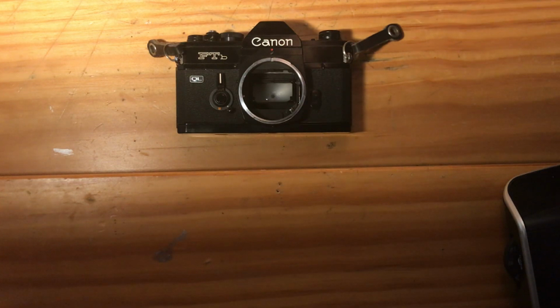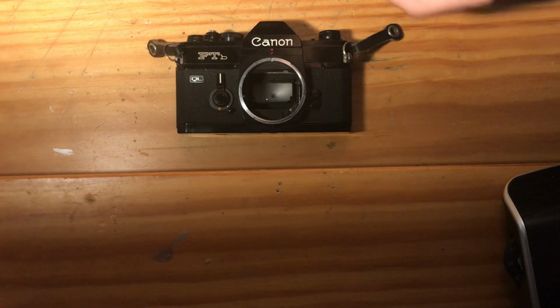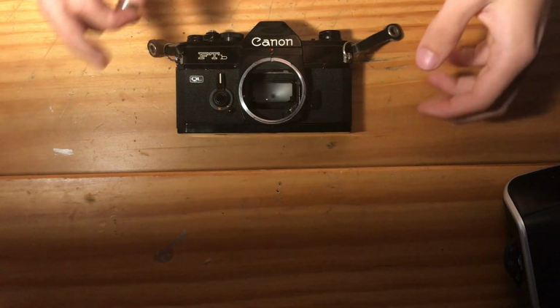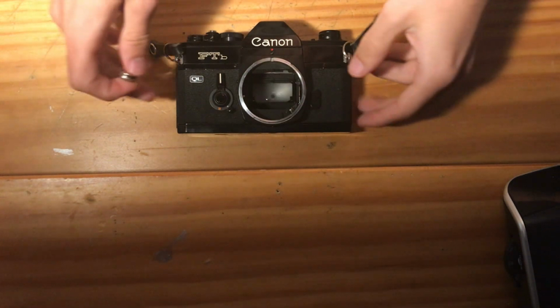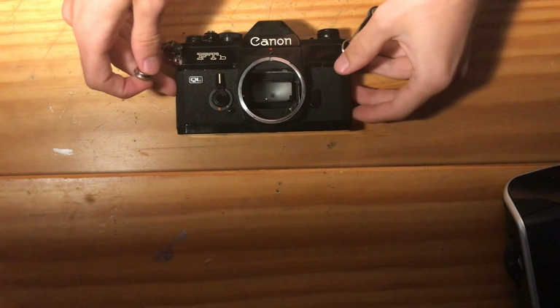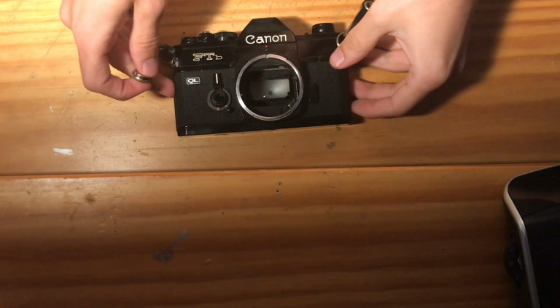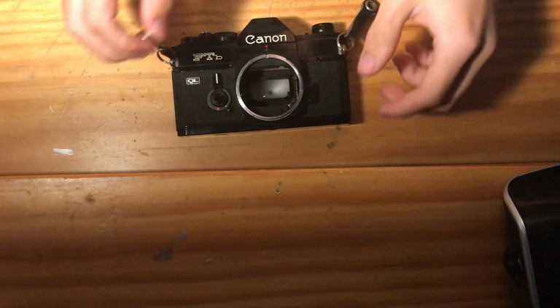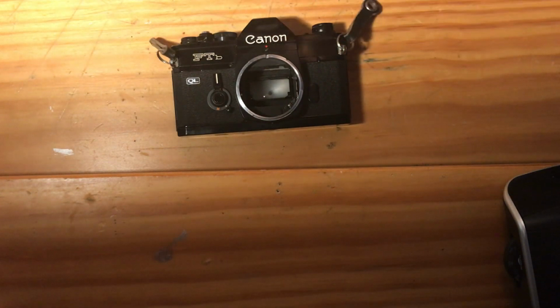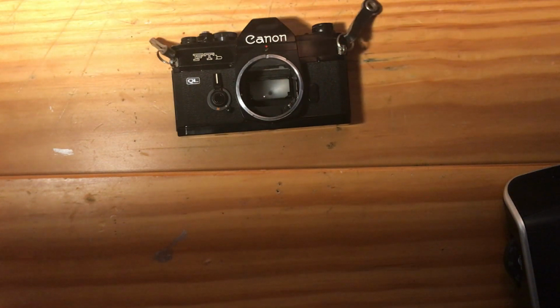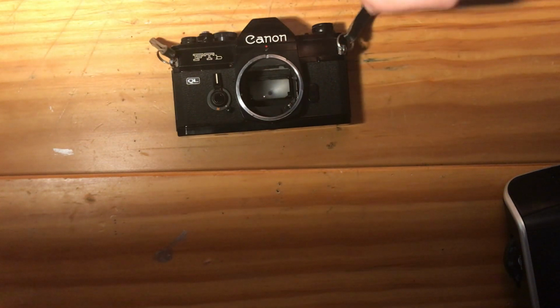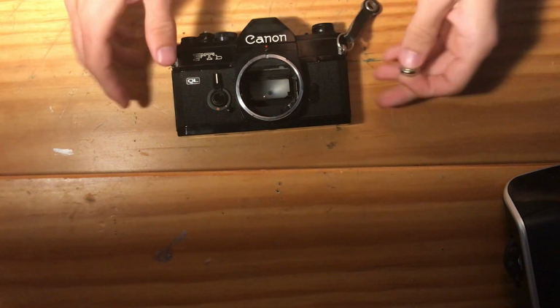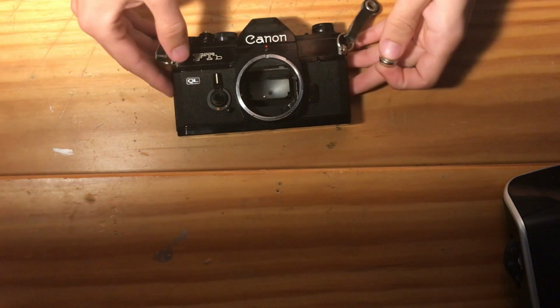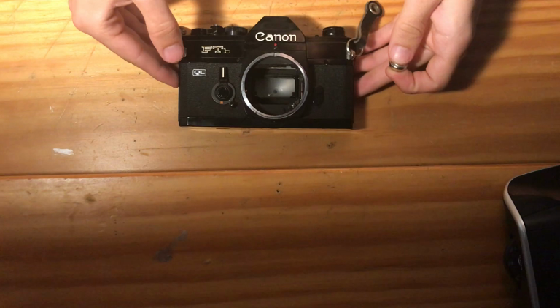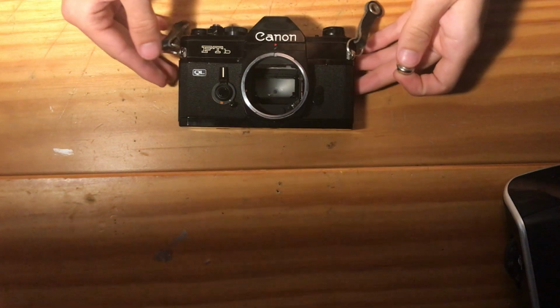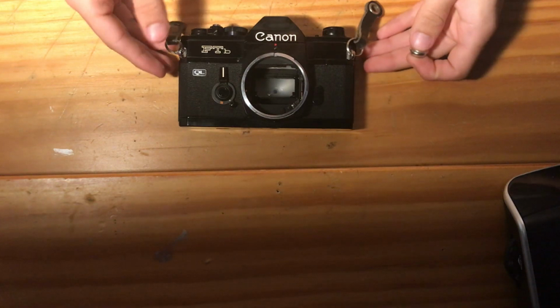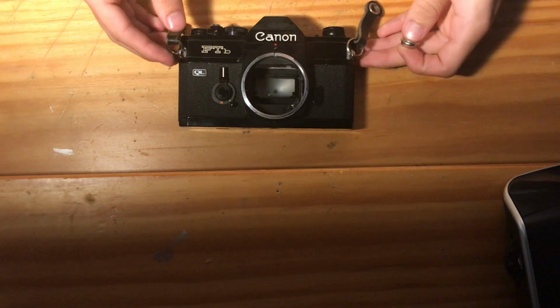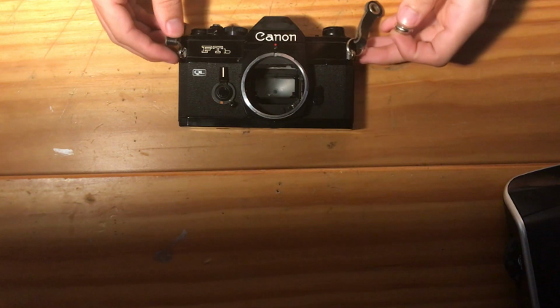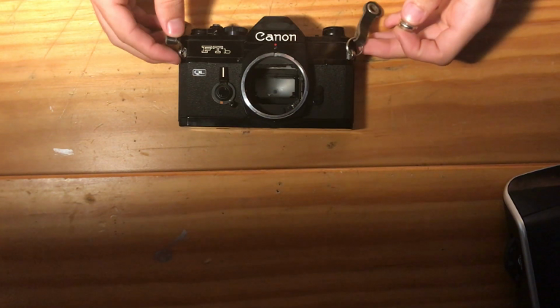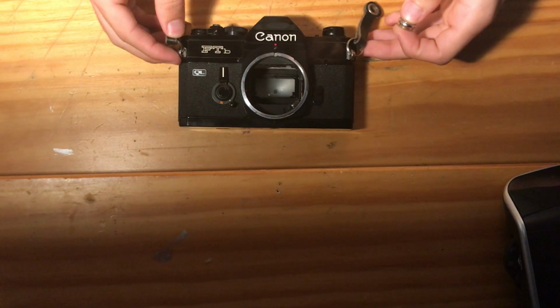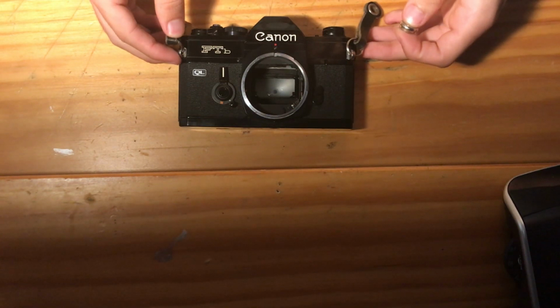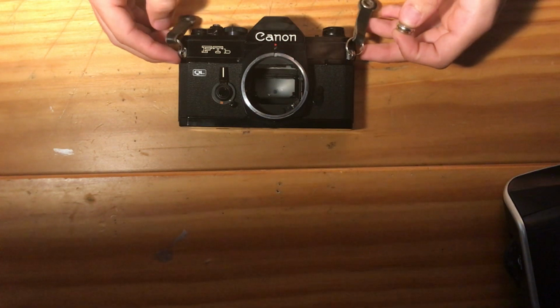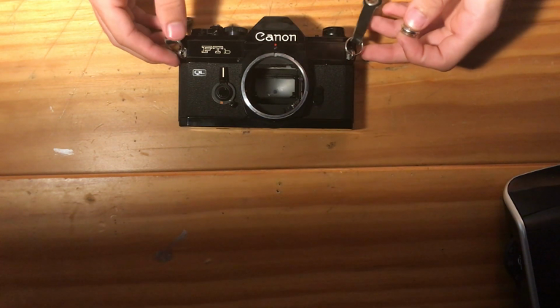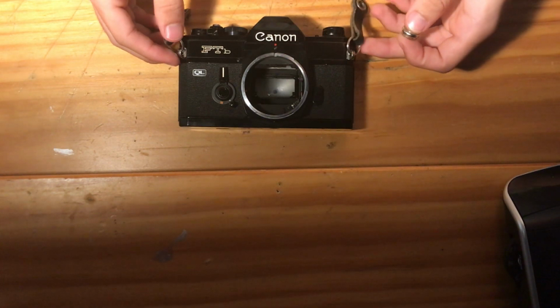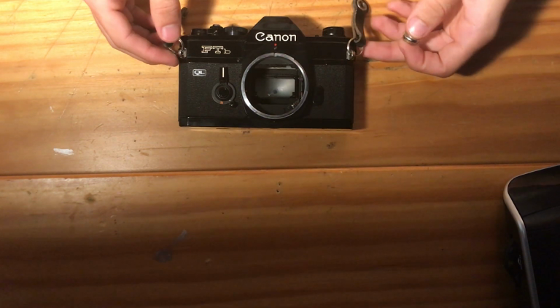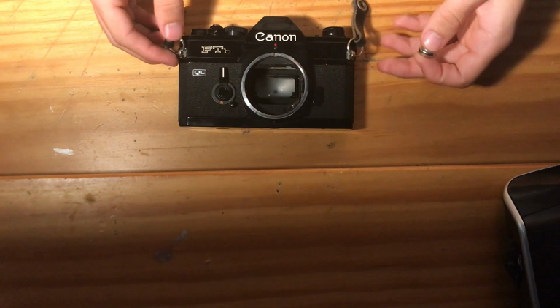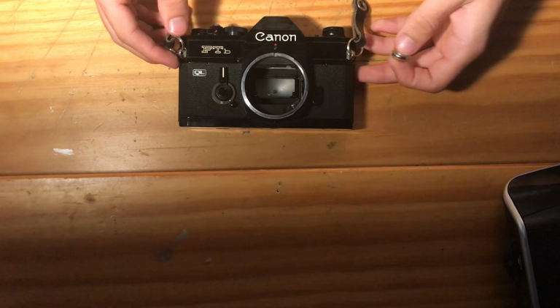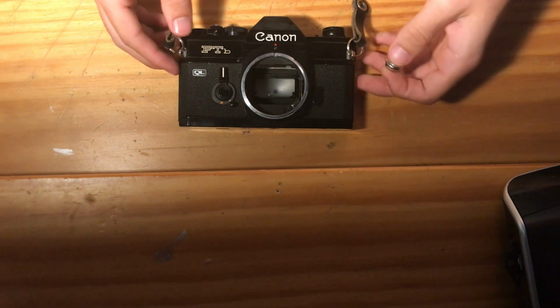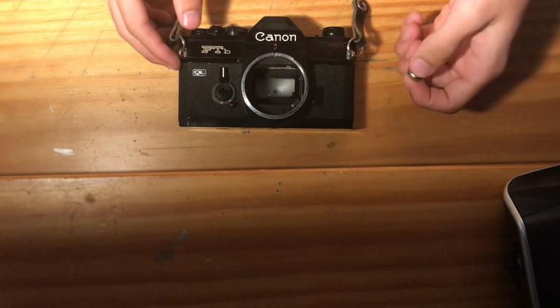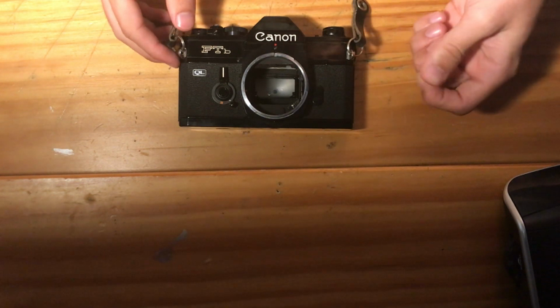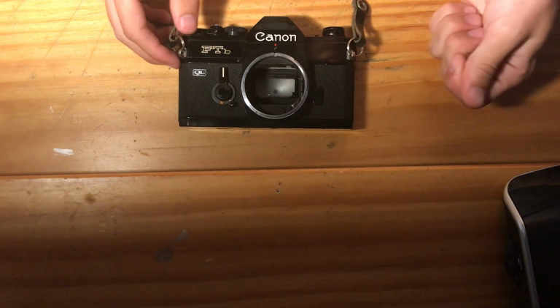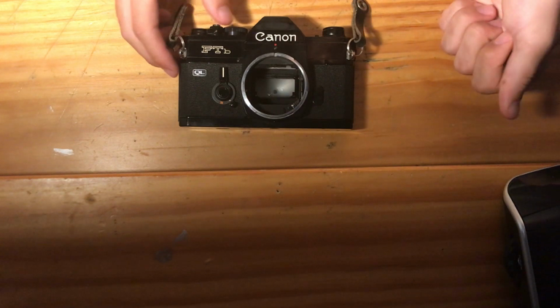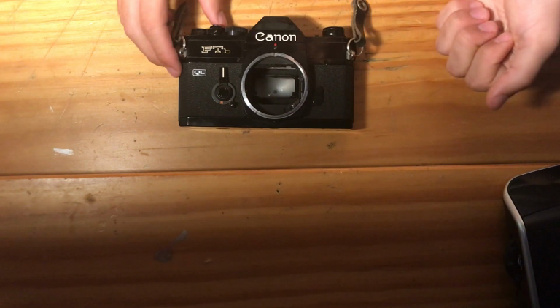Today on my eBay store, I will have this camera listed. This is a Canon FTB QL 35mm SLR camera.